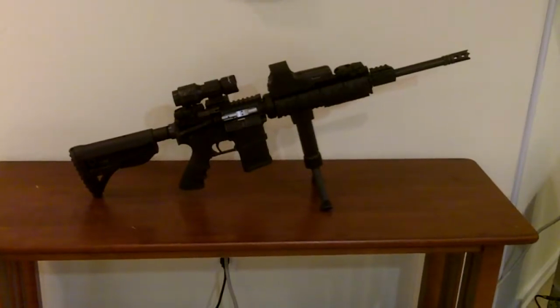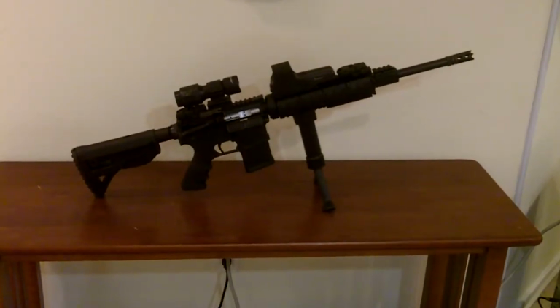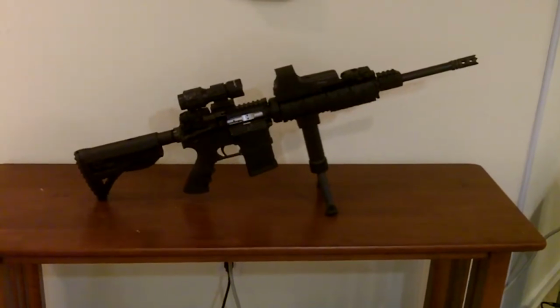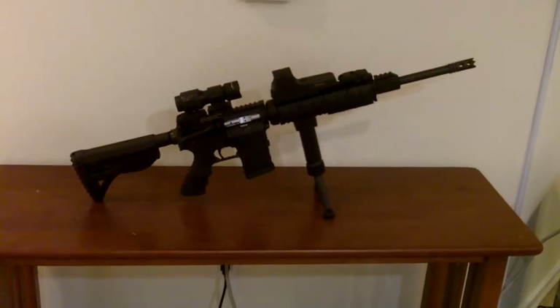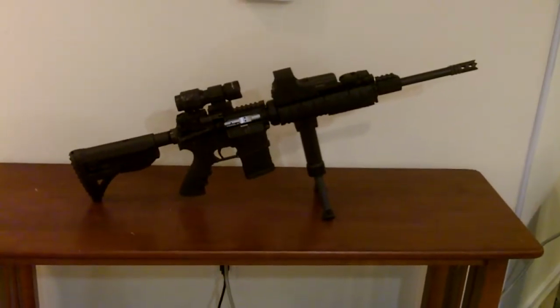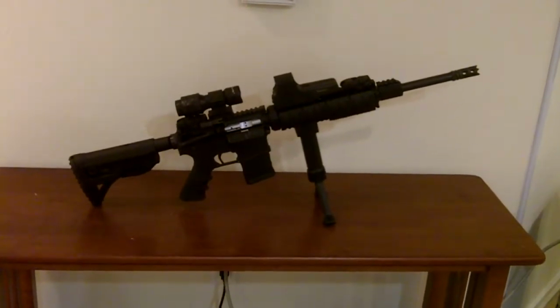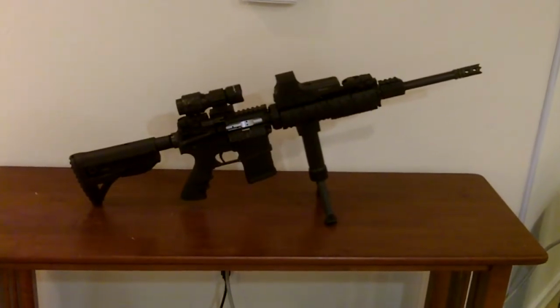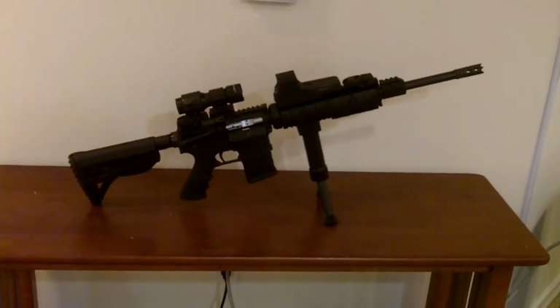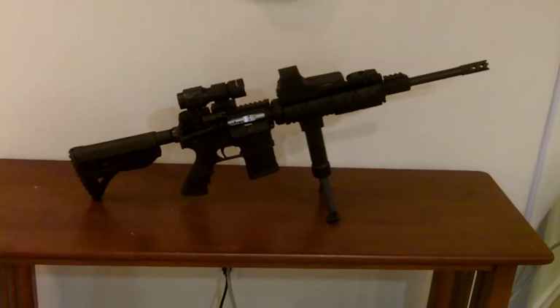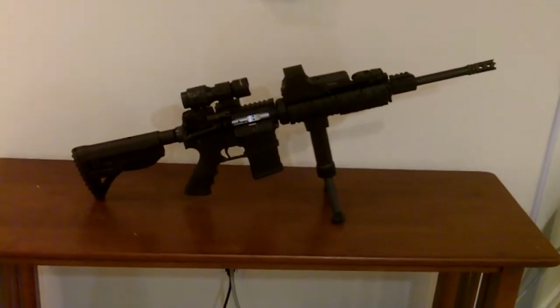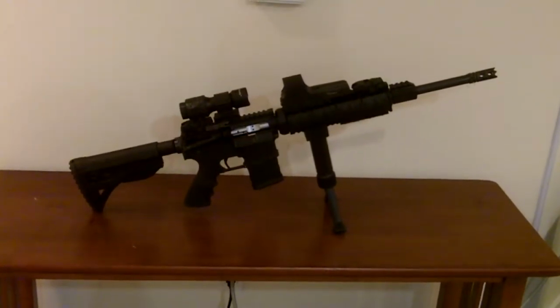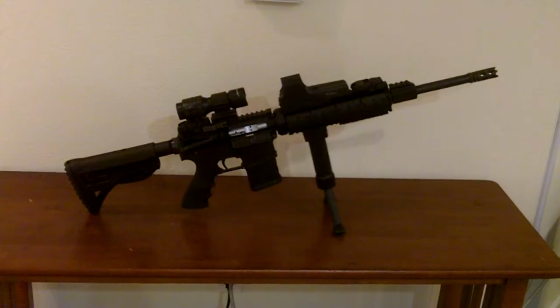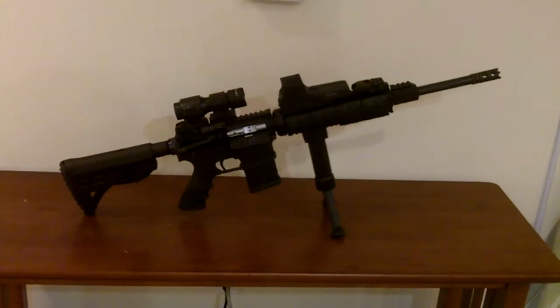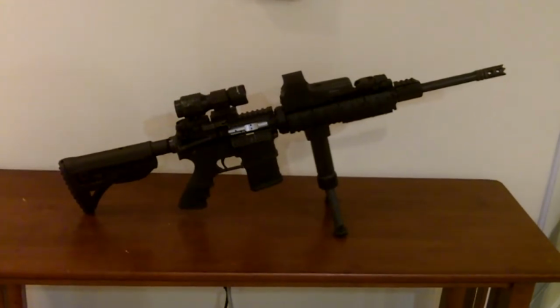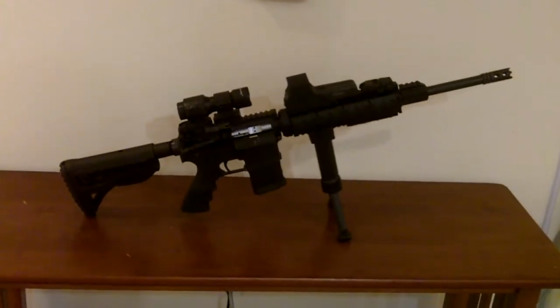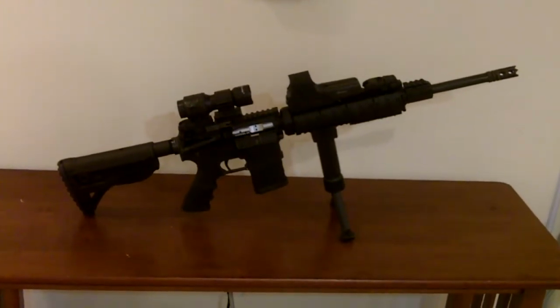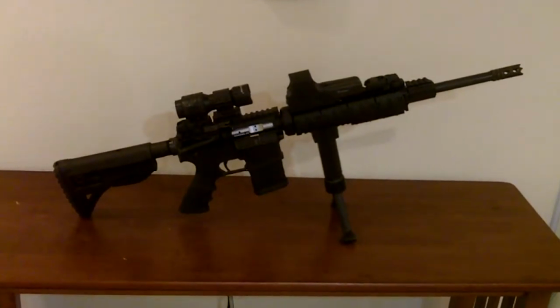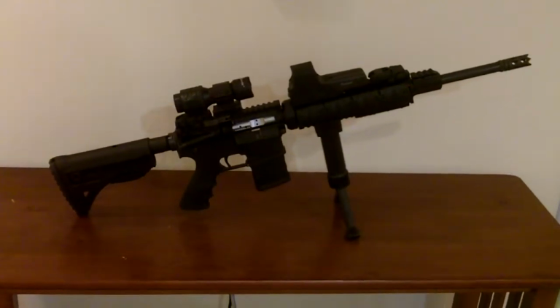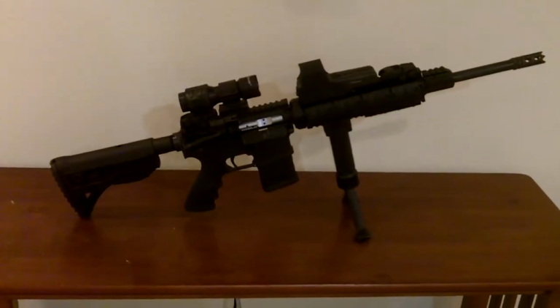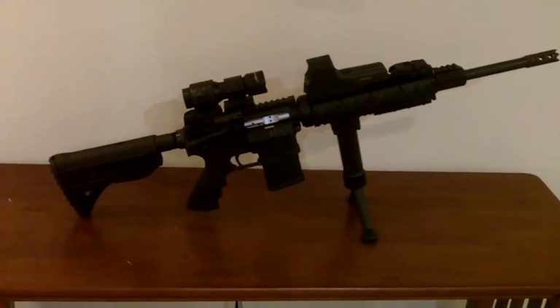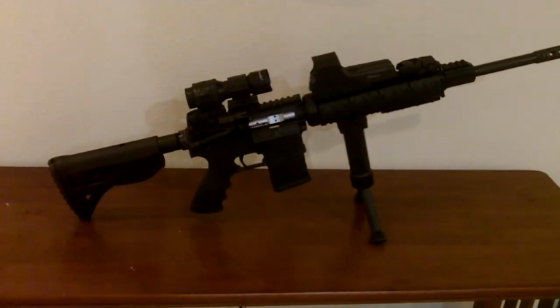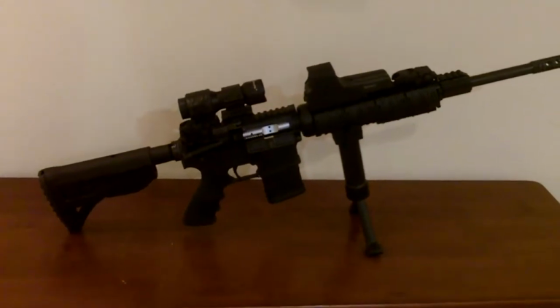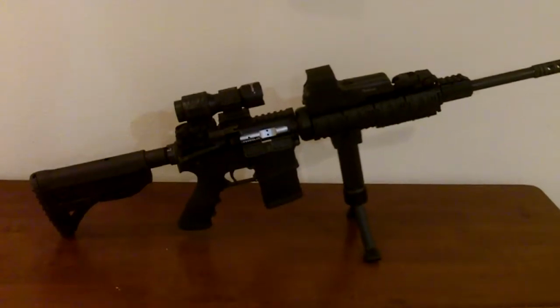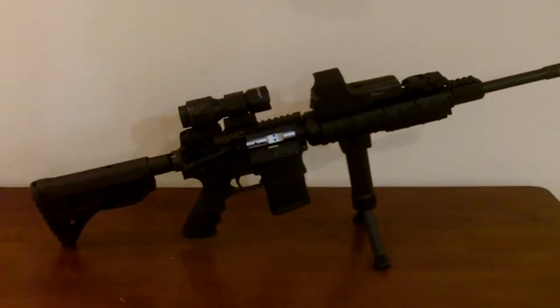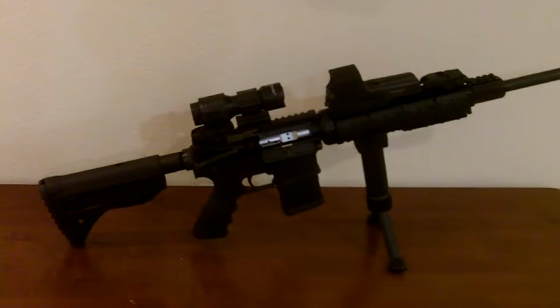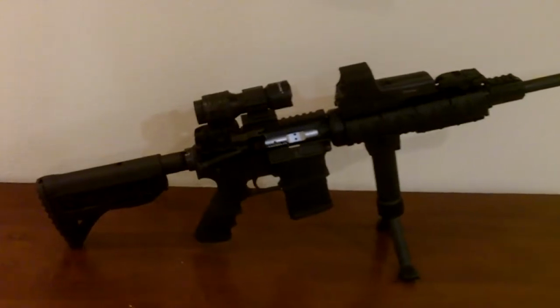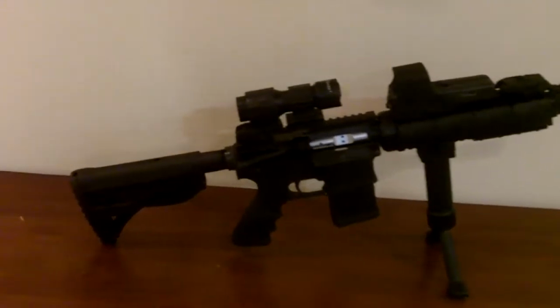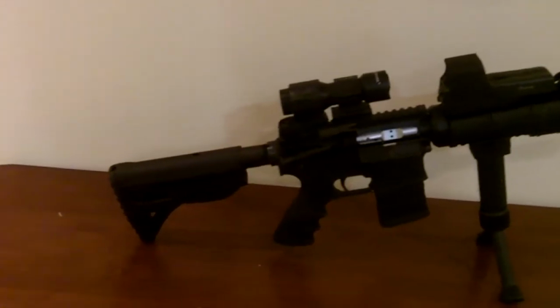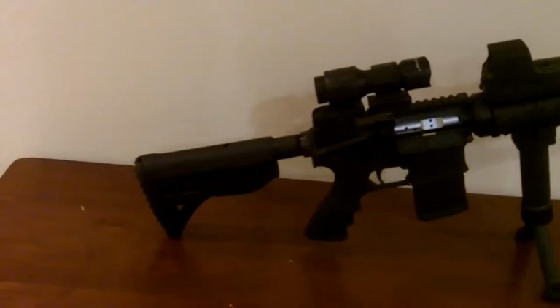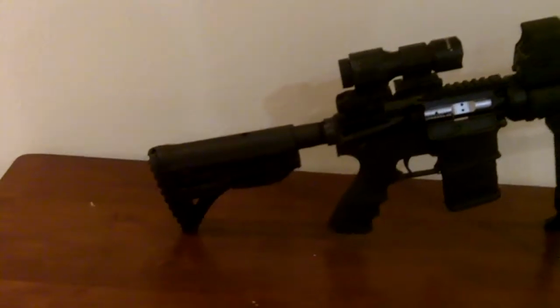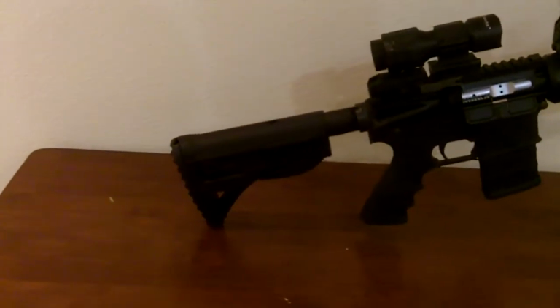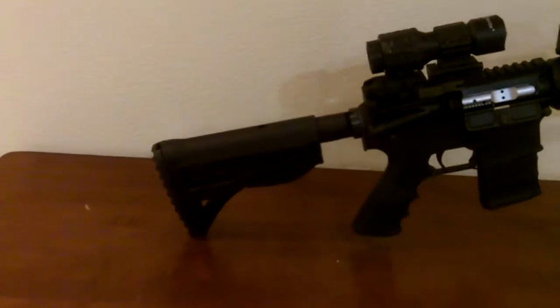All right friends and family, here it is, the finished build of my AR-15. I had the lower made for five or six years, but didn't have an opportunity to get an upper because I couldn't afford it while I was in school.